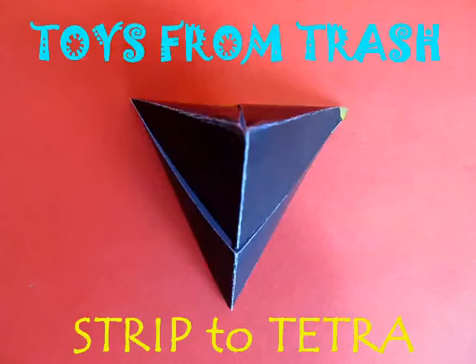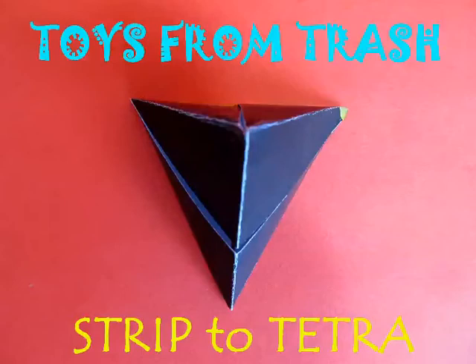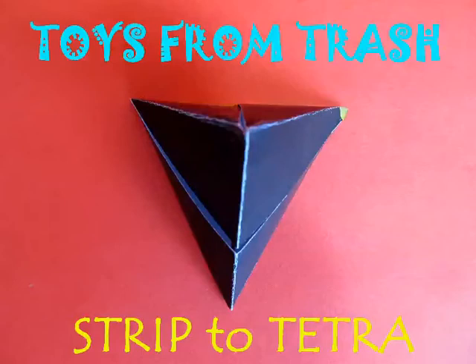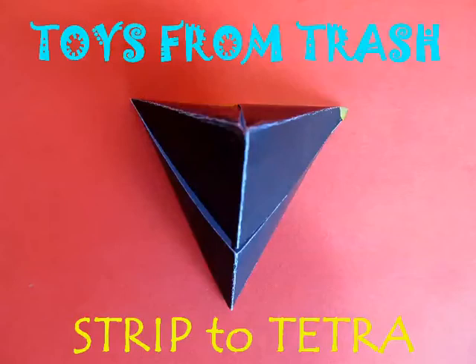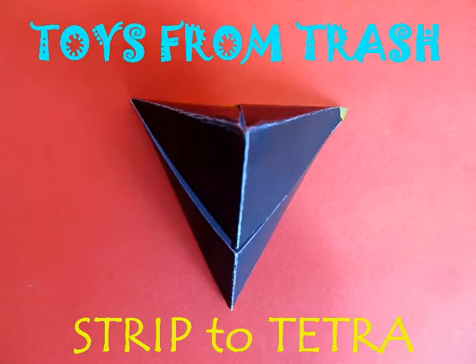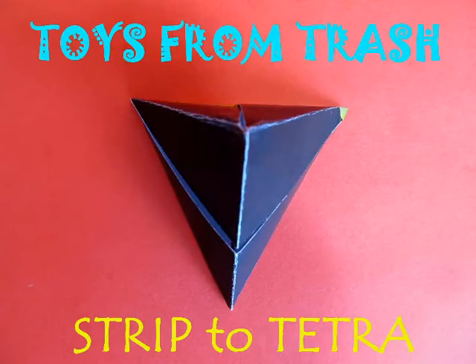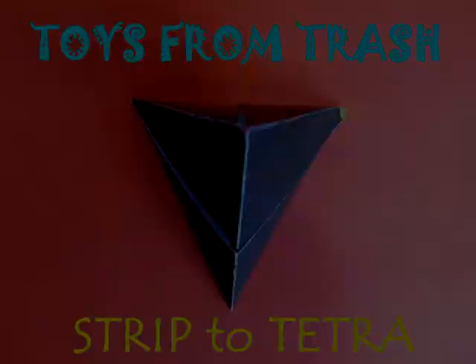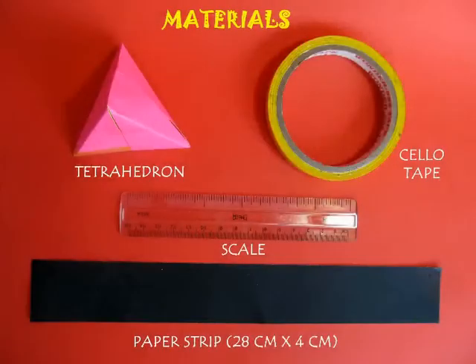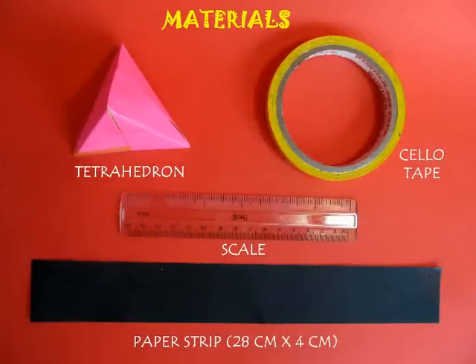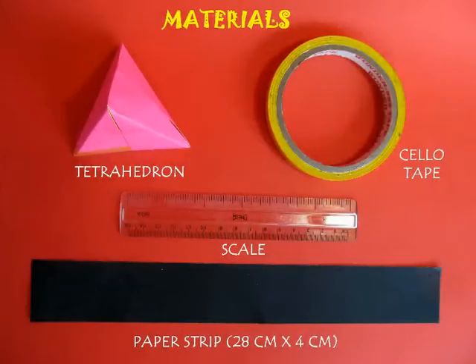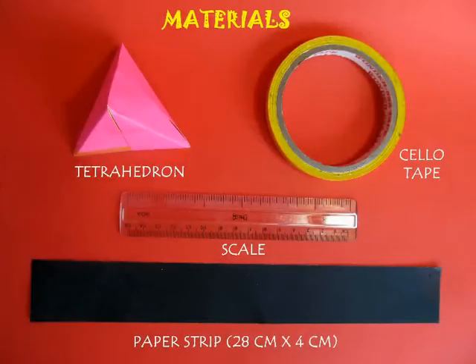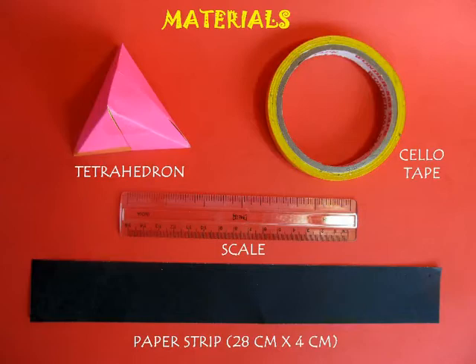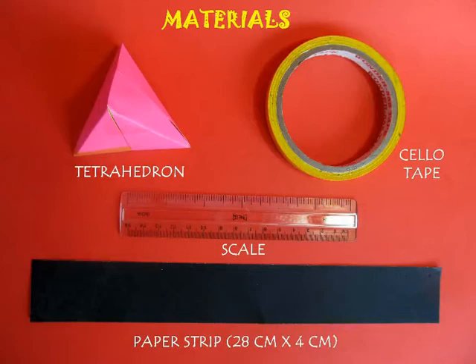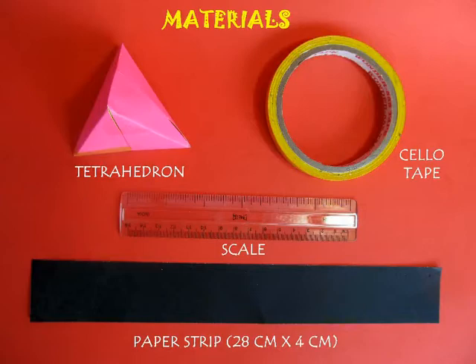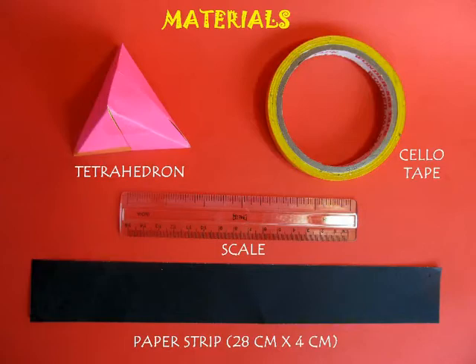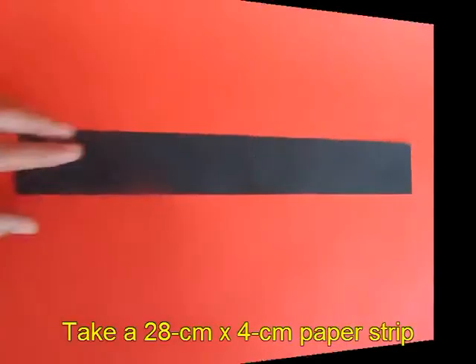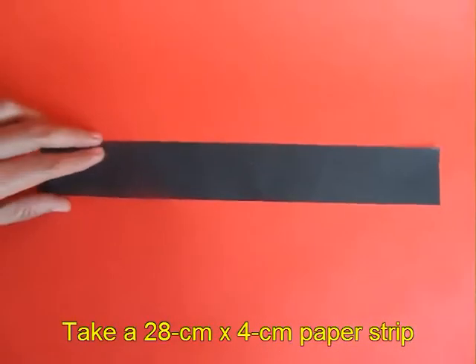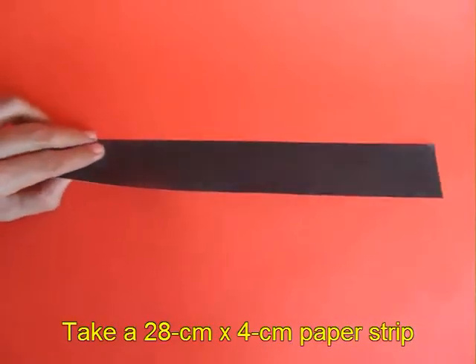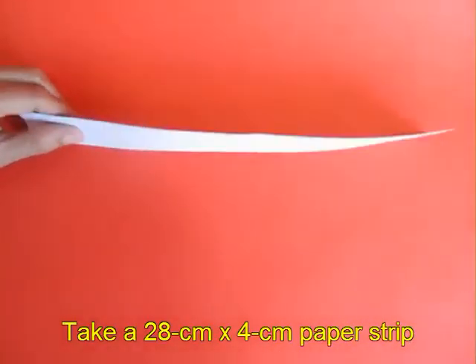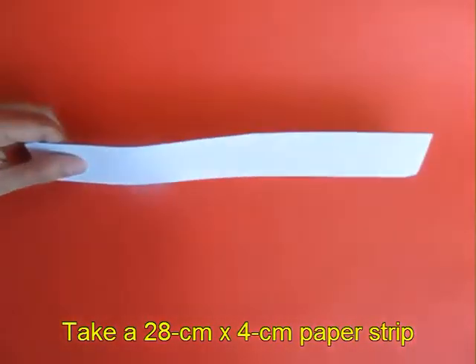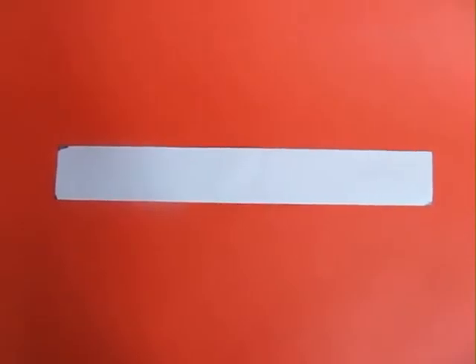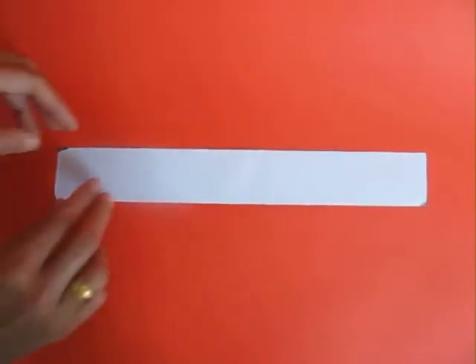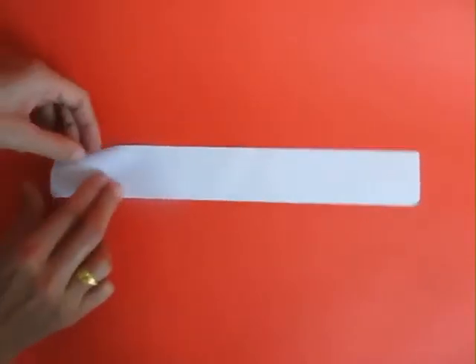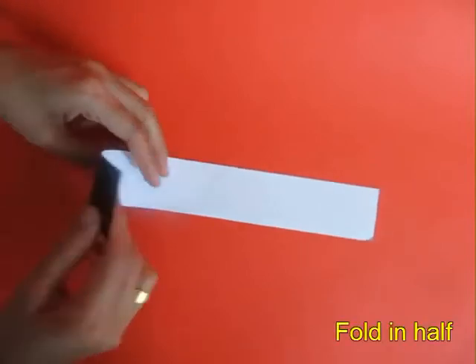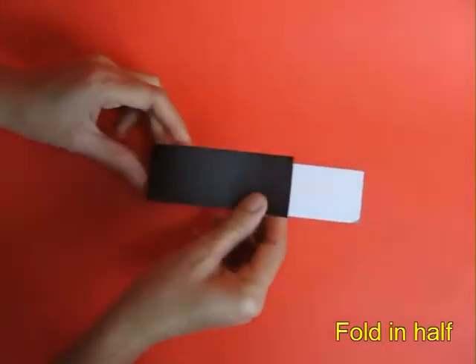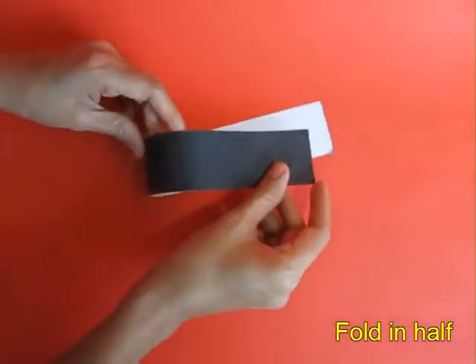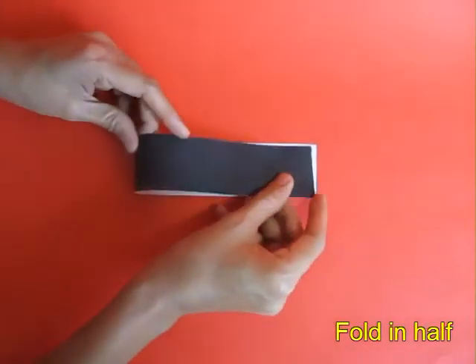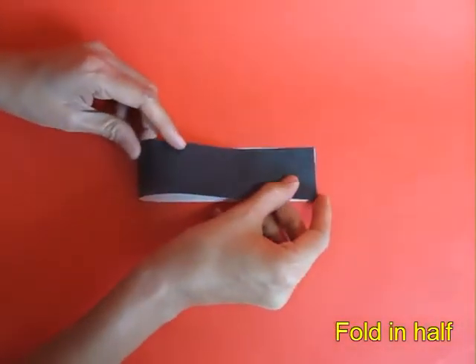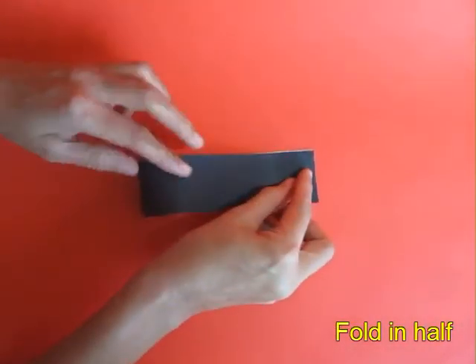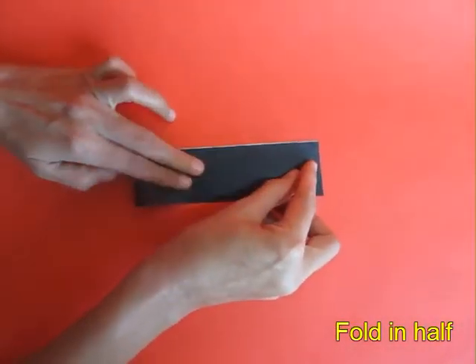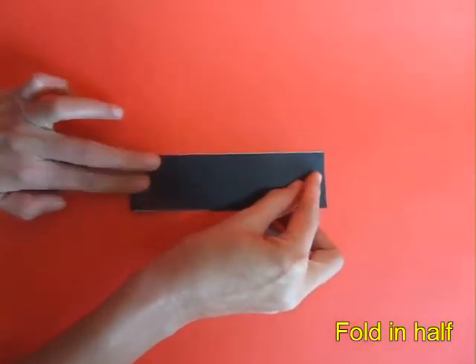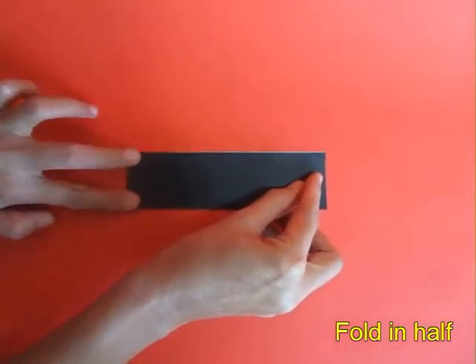This is a fantastic way to make a tetrahedron from a strip of paper. Take a strip of paper which is black on one side and white on the other. The dimensions of the strip are 28 cm long and 4 cm wide.